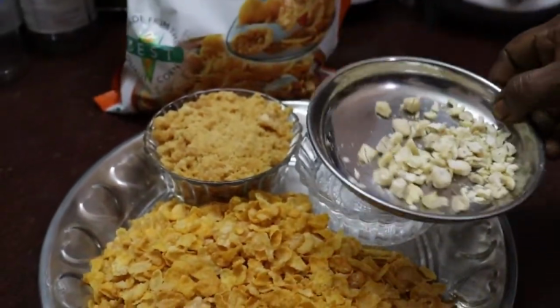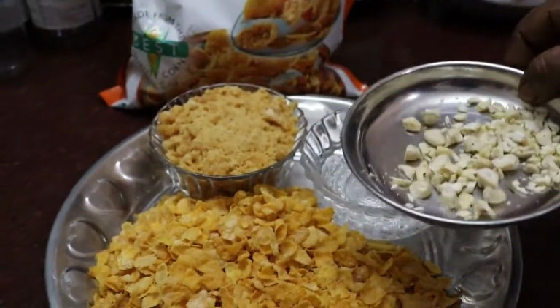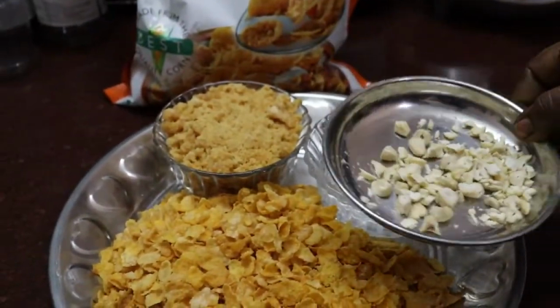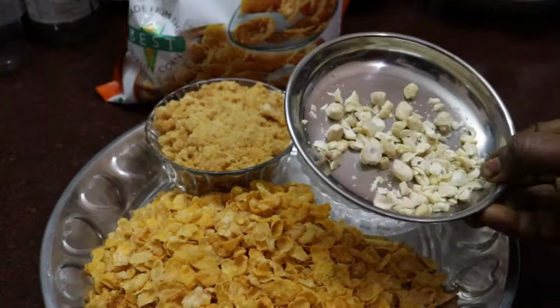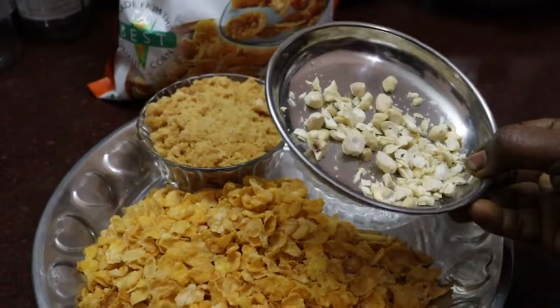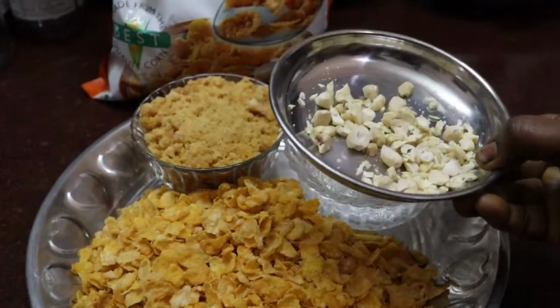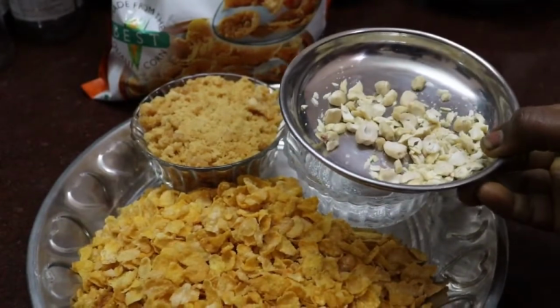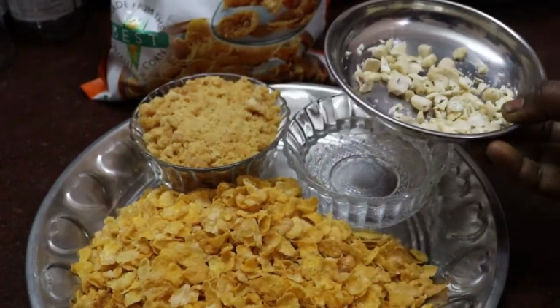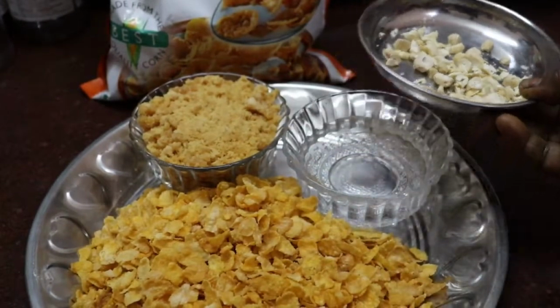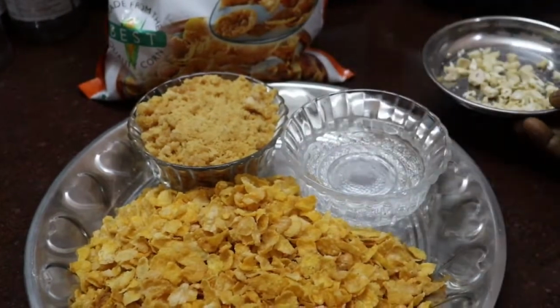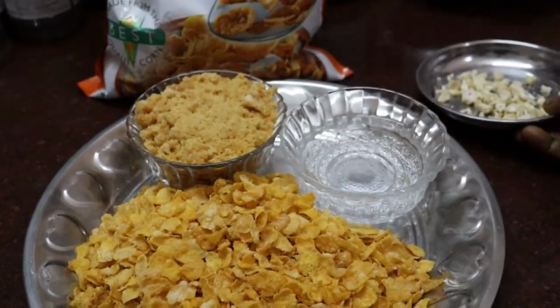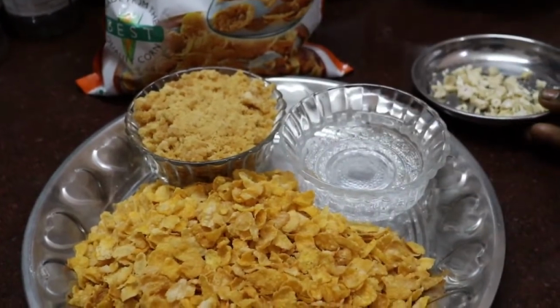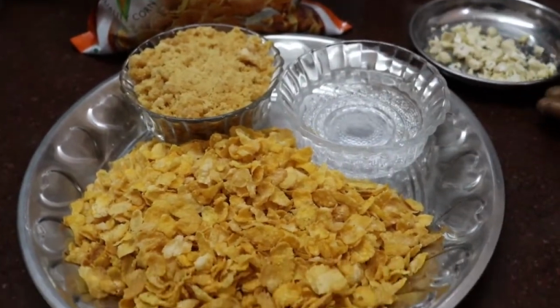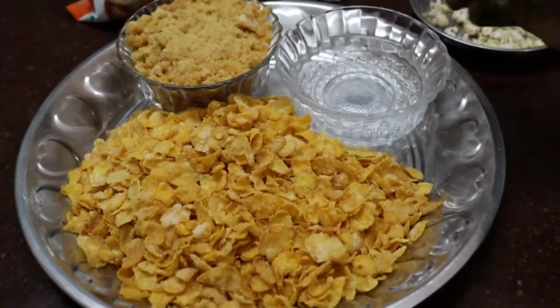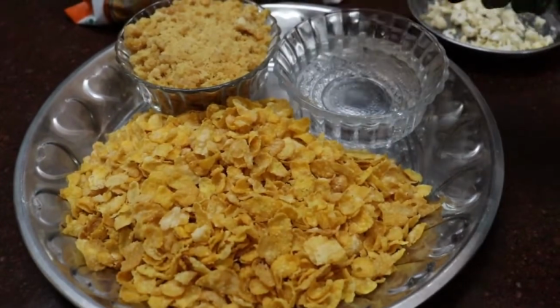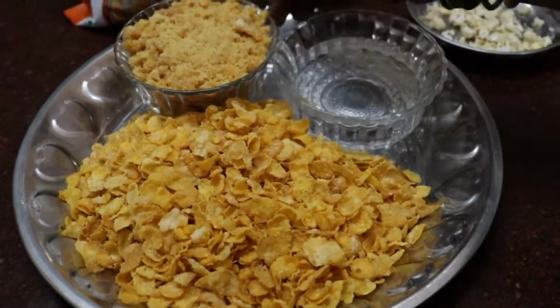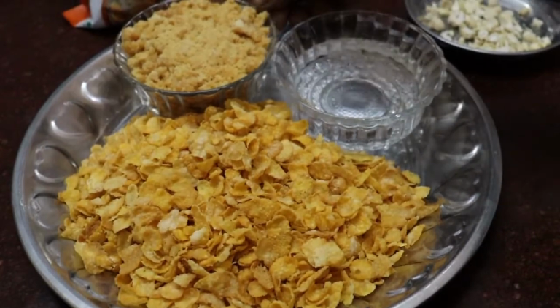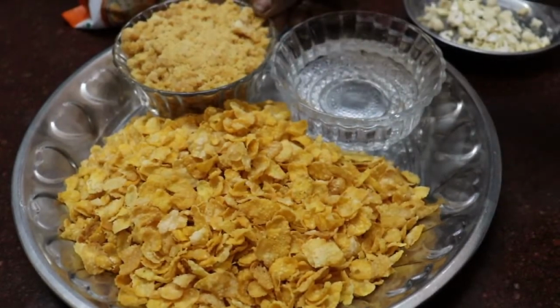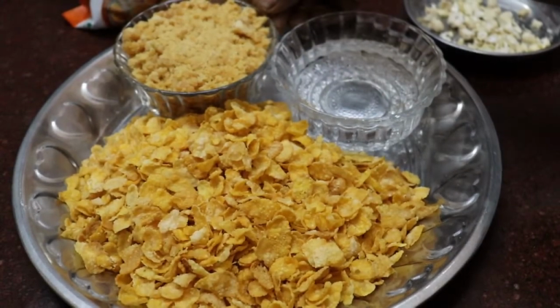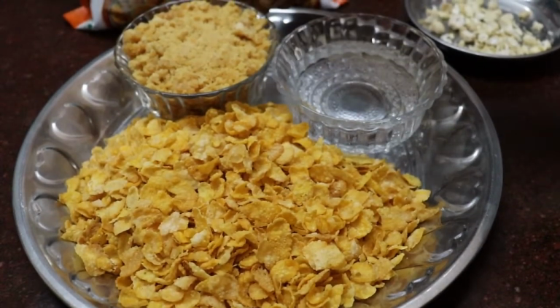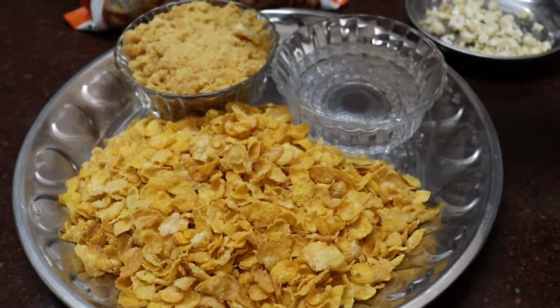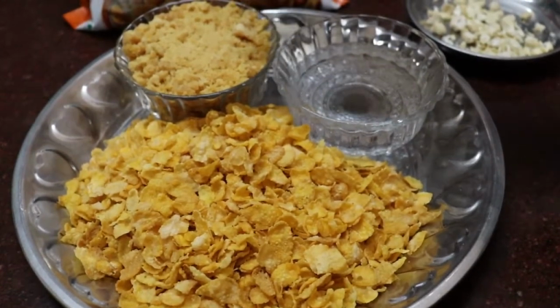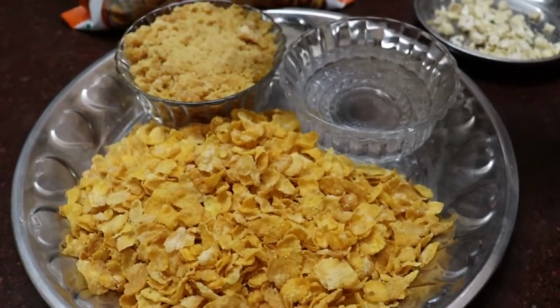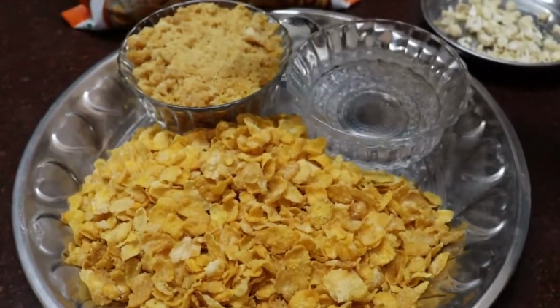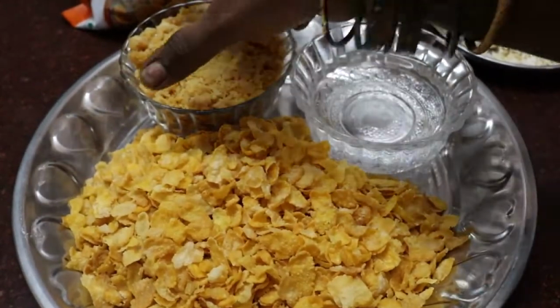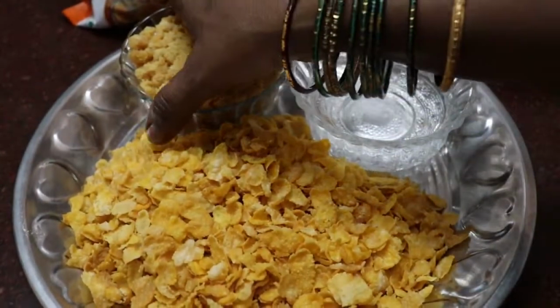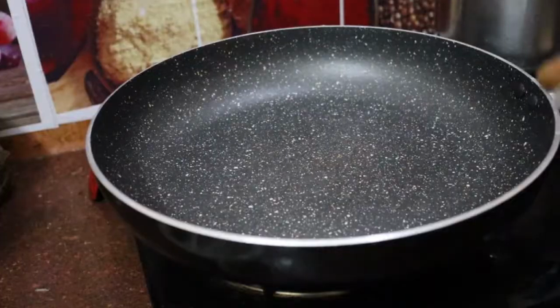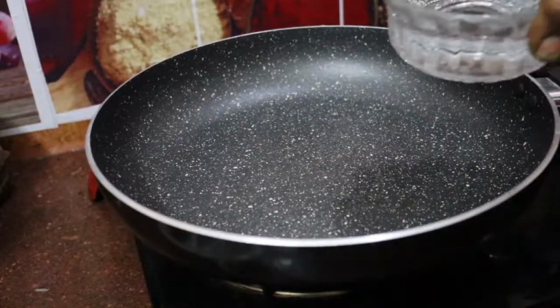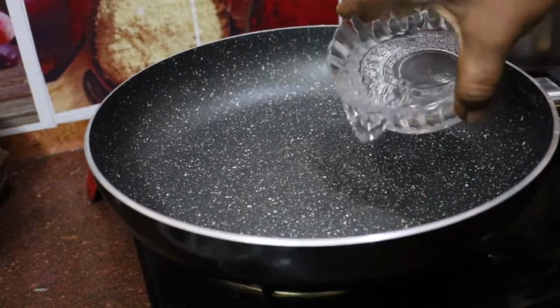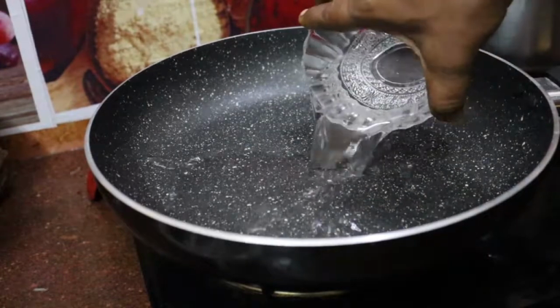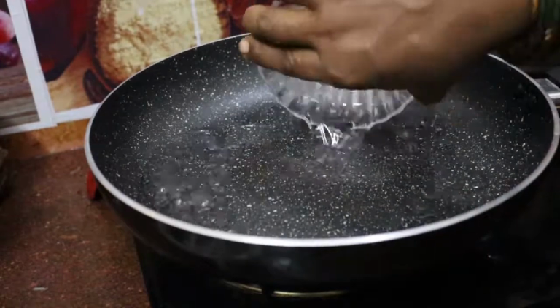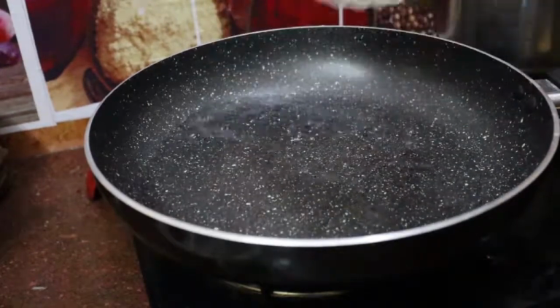We have to cook it on the sides. We can be cutting a little more. First we will cook it on this side. Let's move for 20 minutes. Add the mulch and let's take 200.